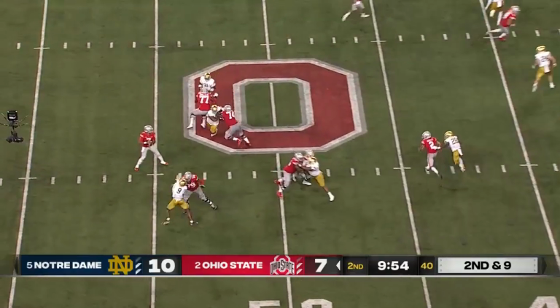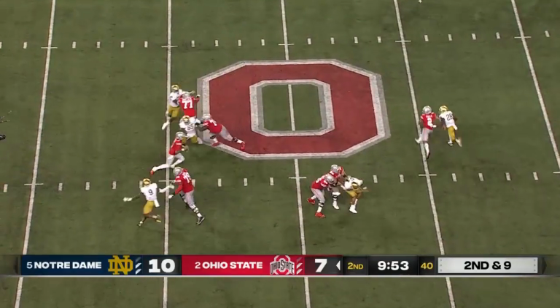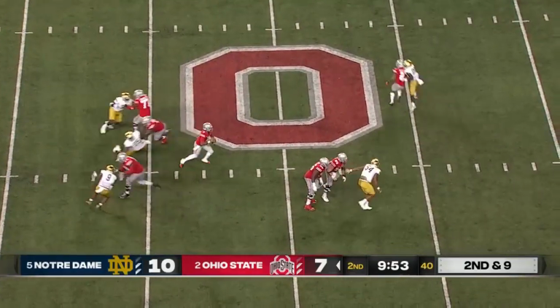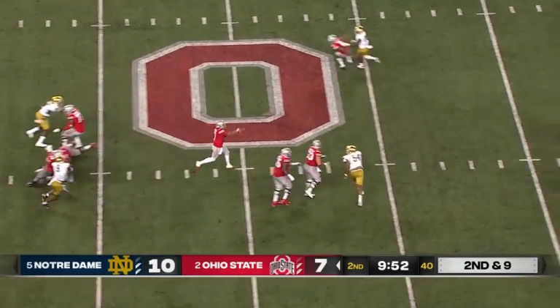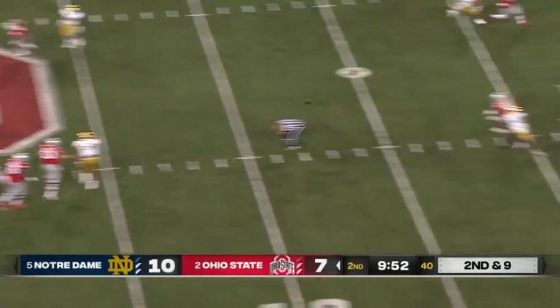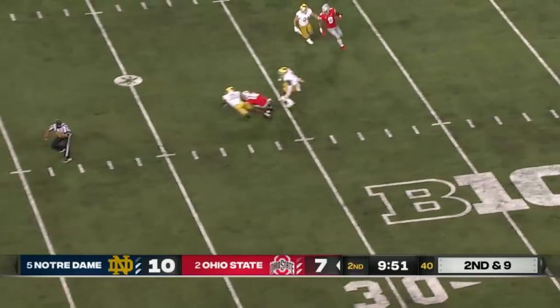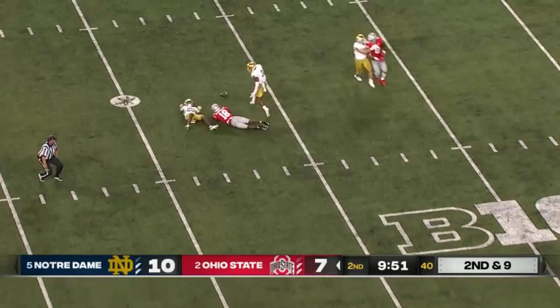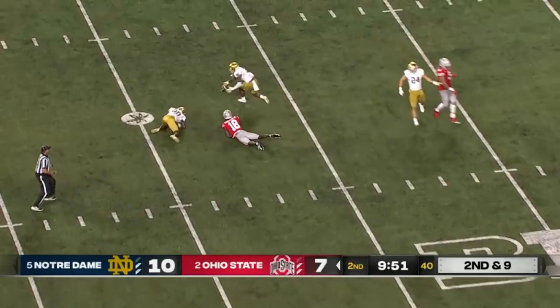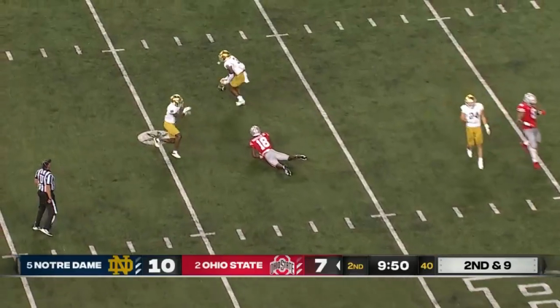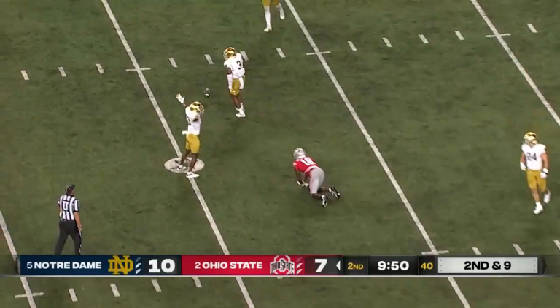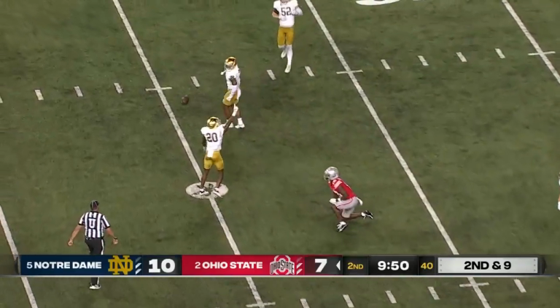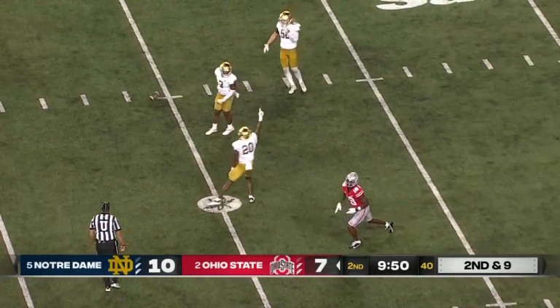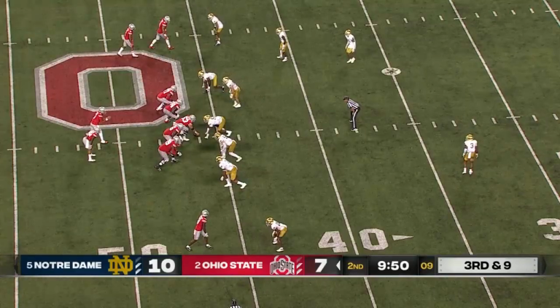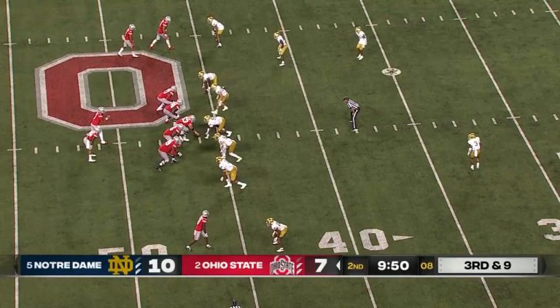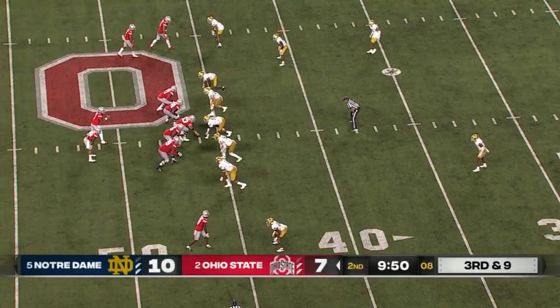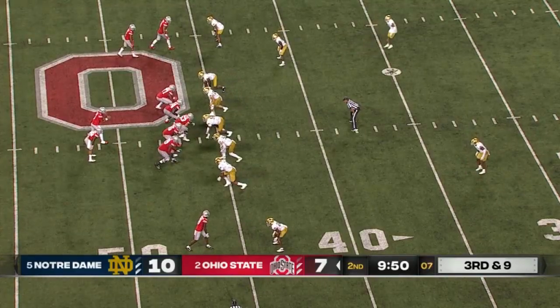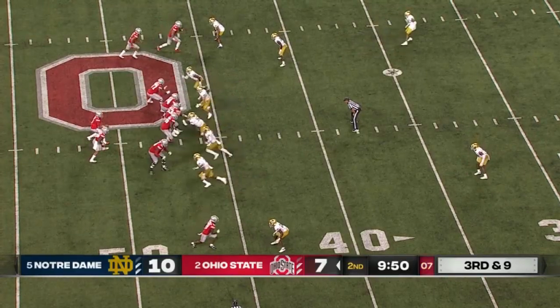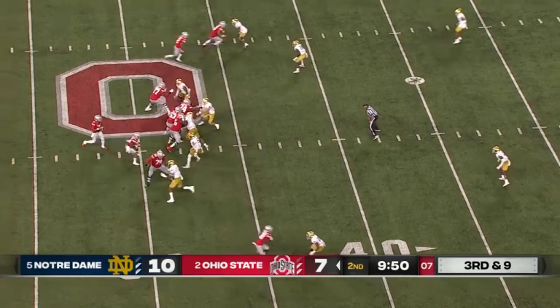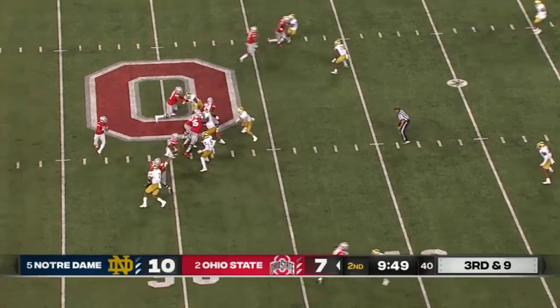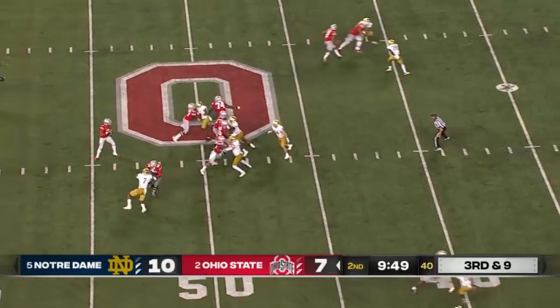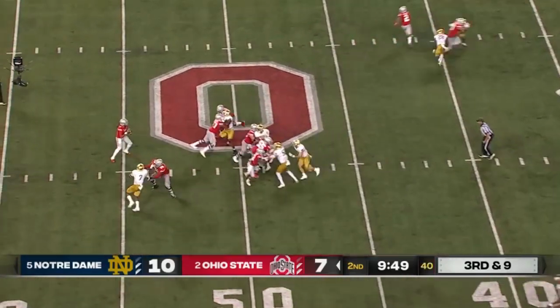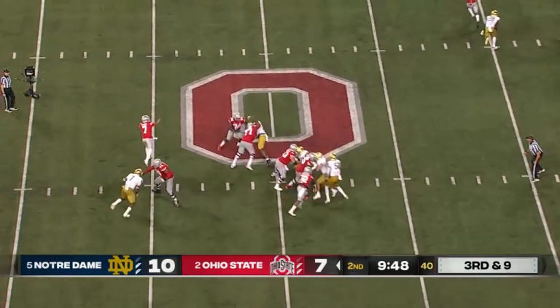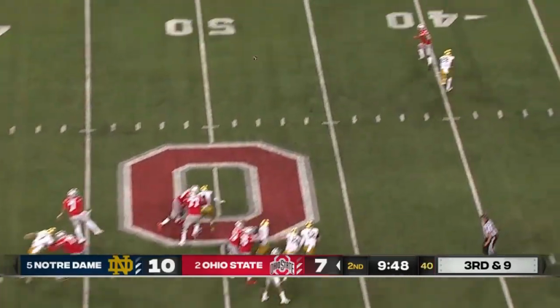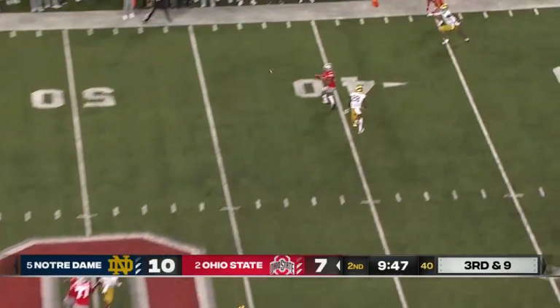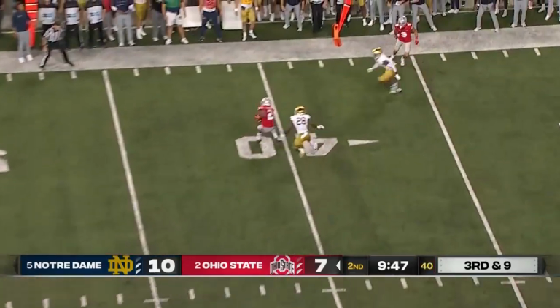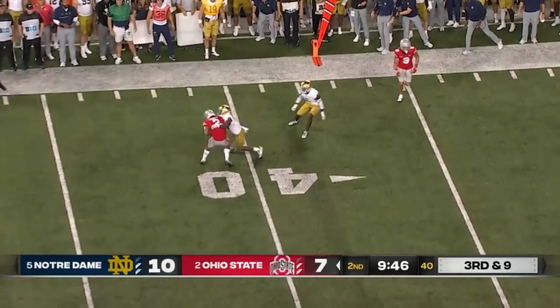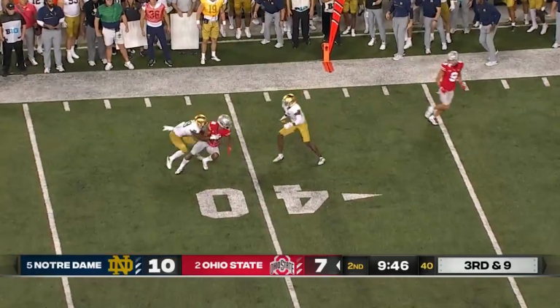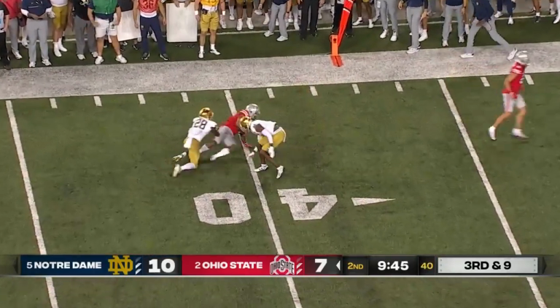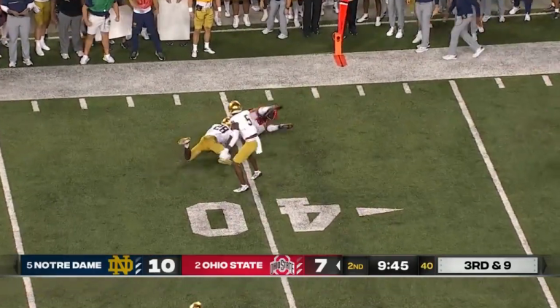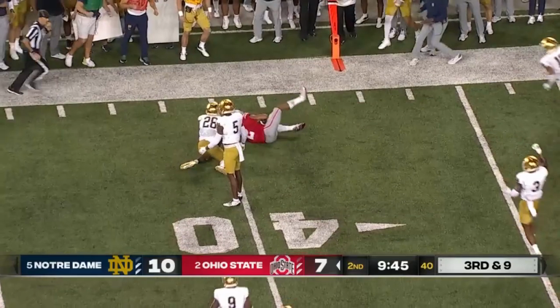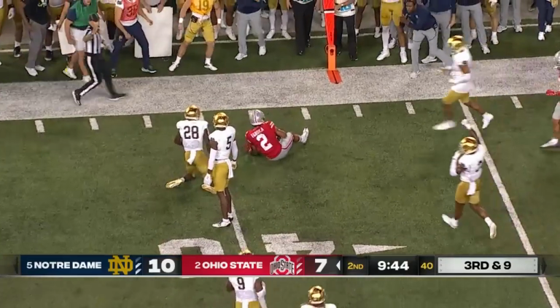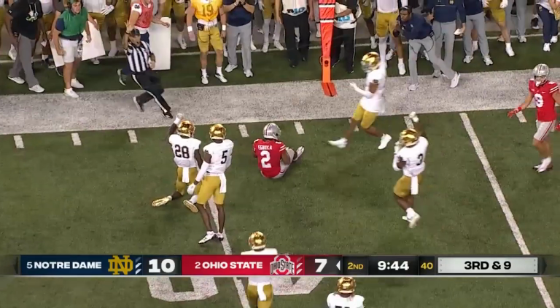Stroud has plenty of time, steps up and delivers over the middle — incomplete, tried to find Harrison, getting in sync. Need nine on this third down. The Irish this time do bring some pressure — Stroud gets it out, complete to Fleming, but he's tackled short.